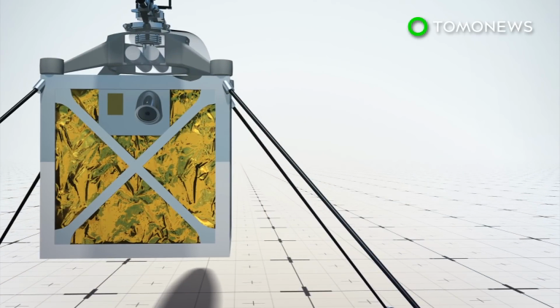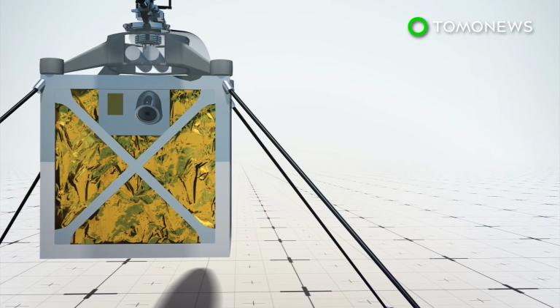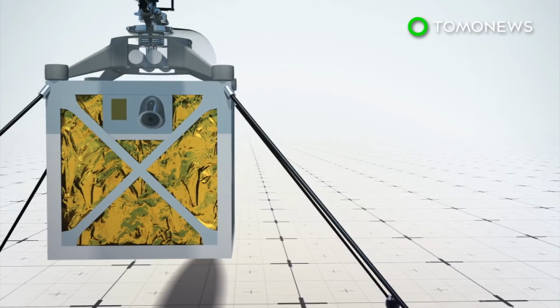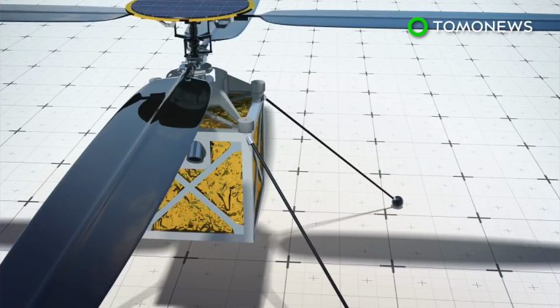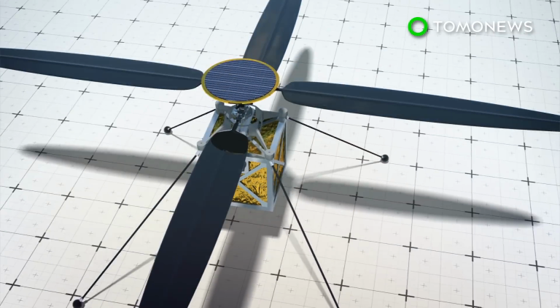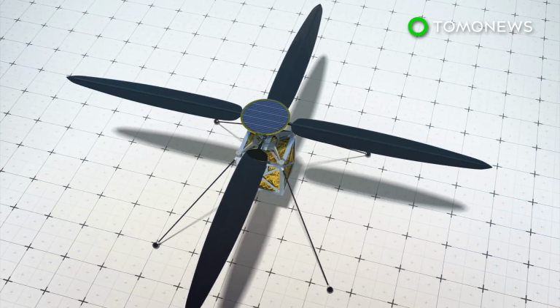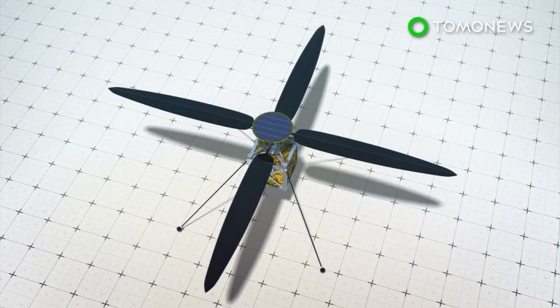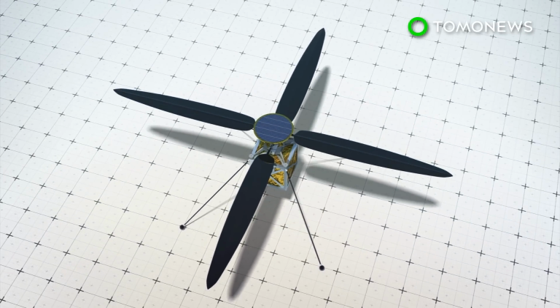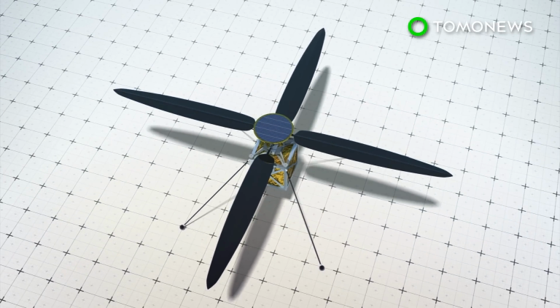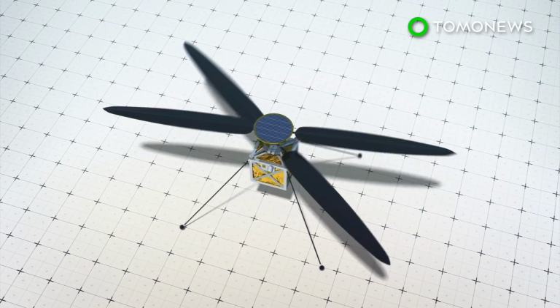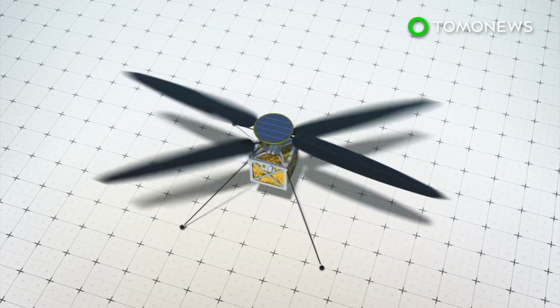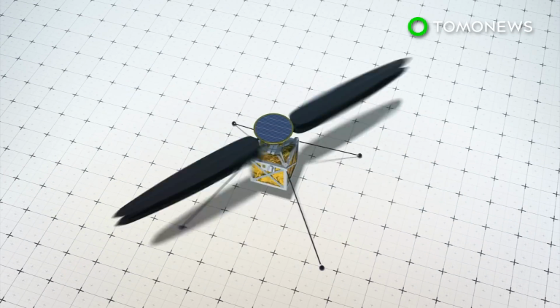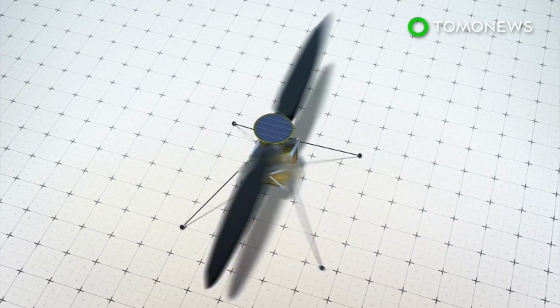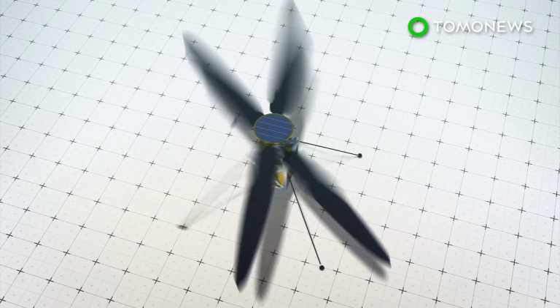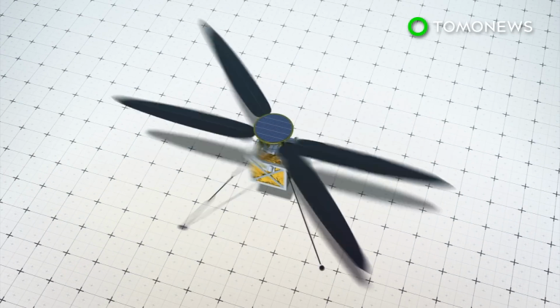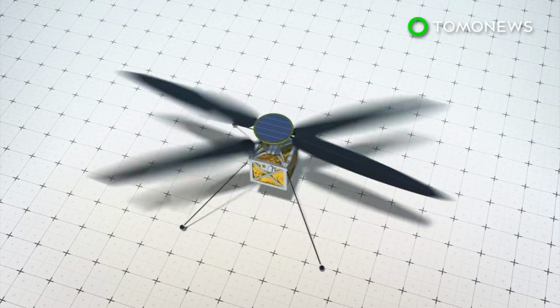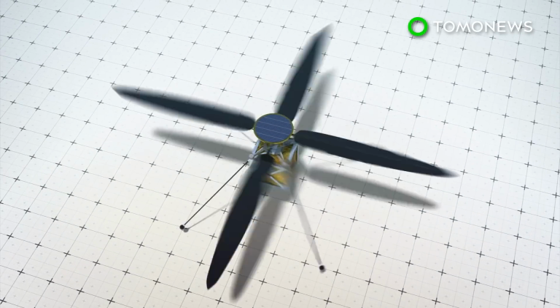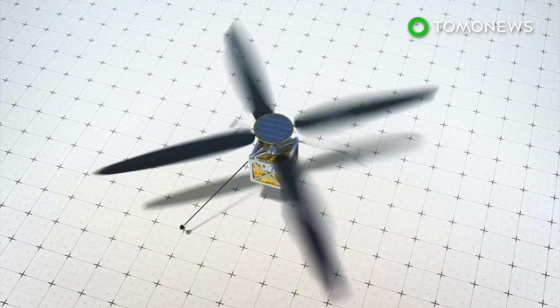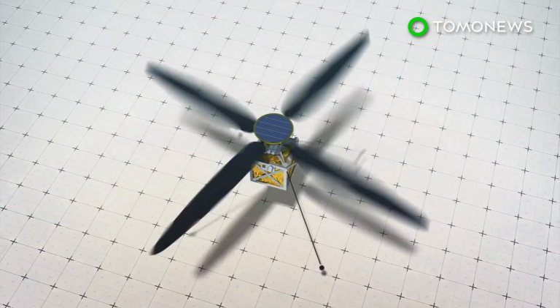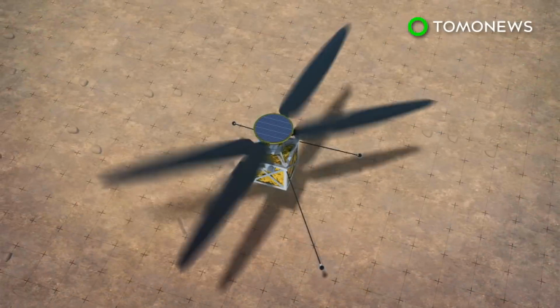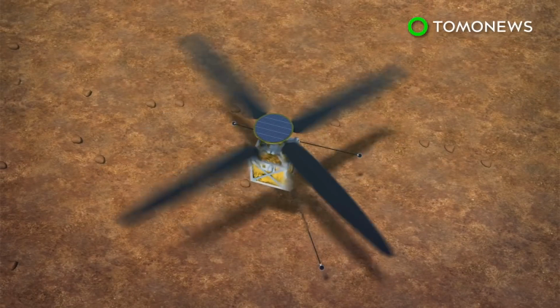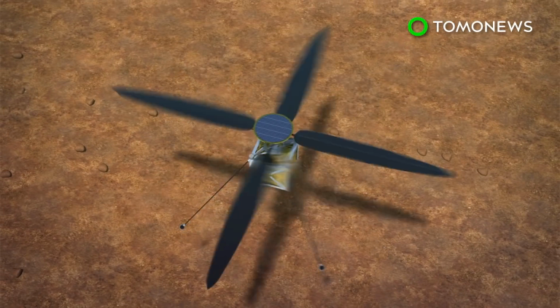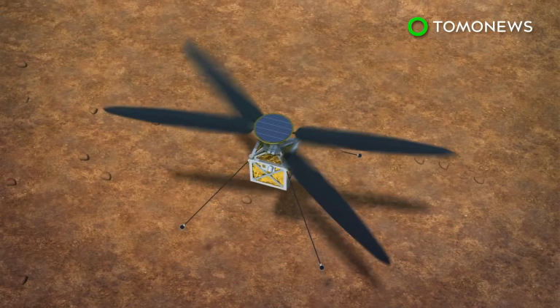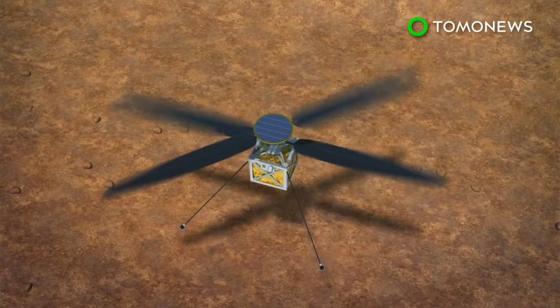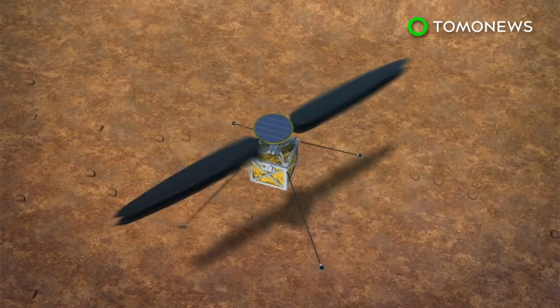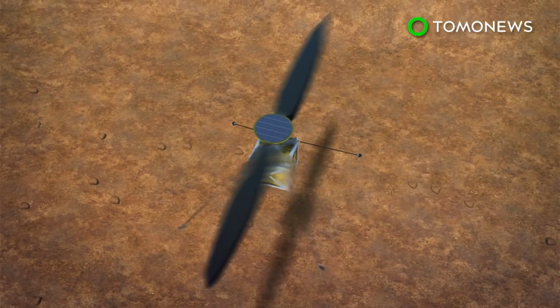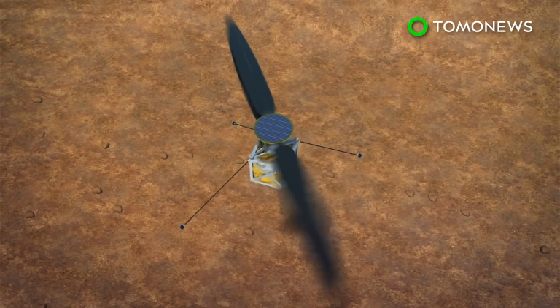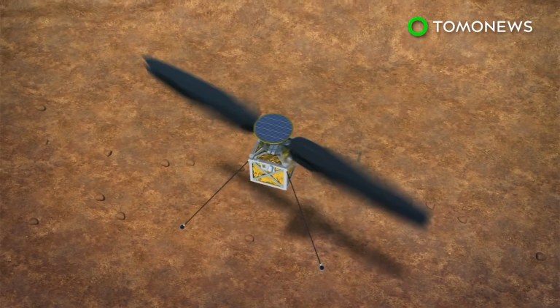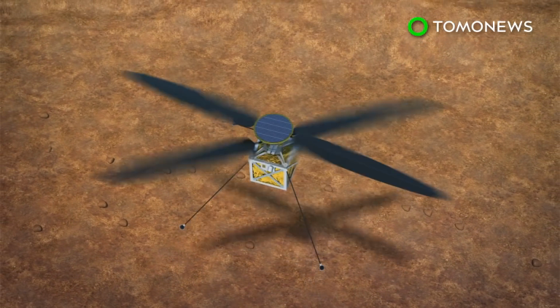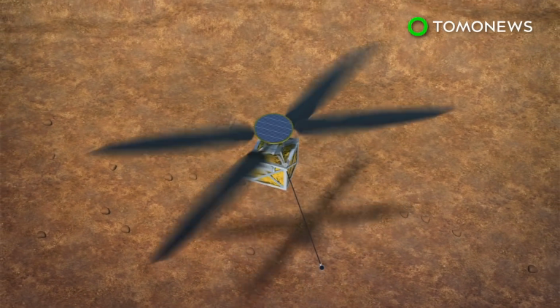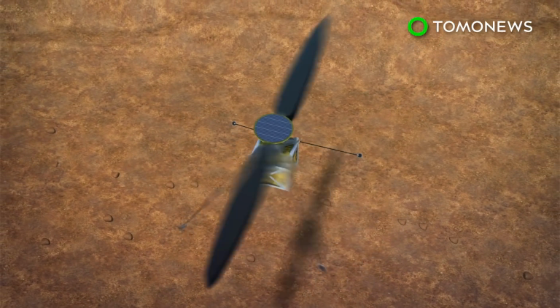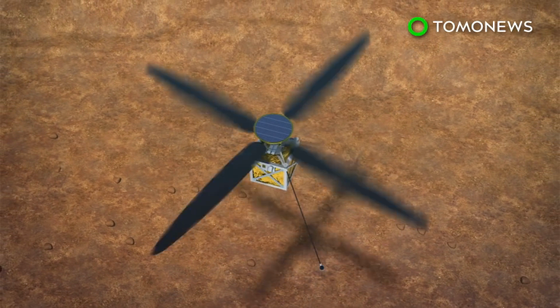It will fly up to 15 feet off the surface using two sets of 4-feet-long rotor blades spinning at 2,400 rotations per minute — 10 times faster than any Earth helicopter.